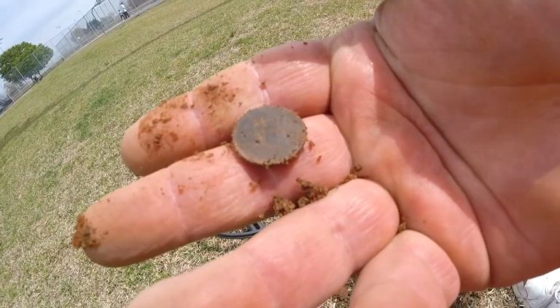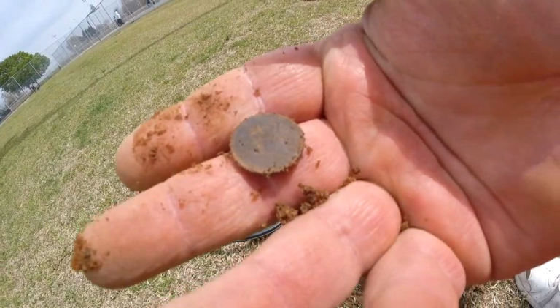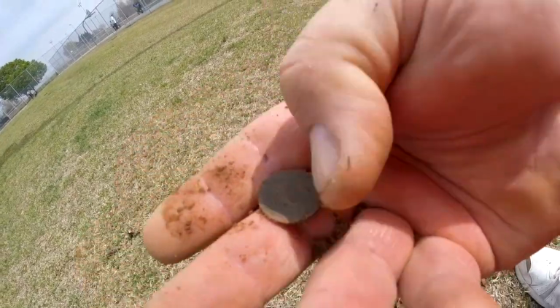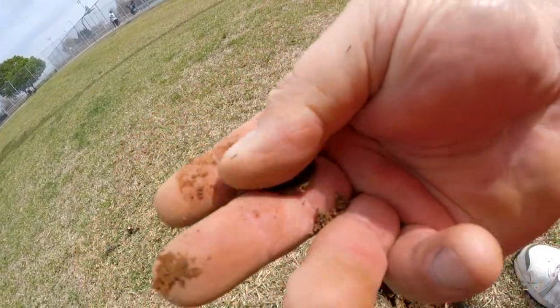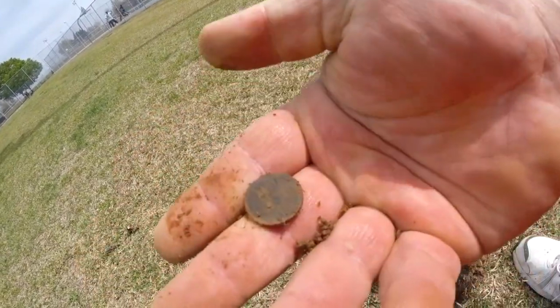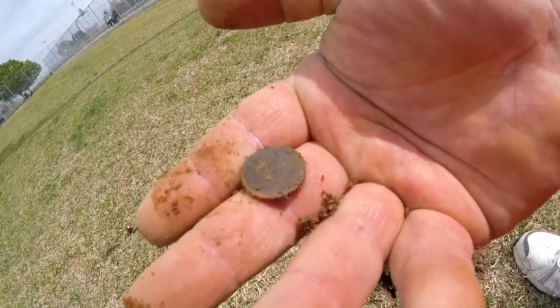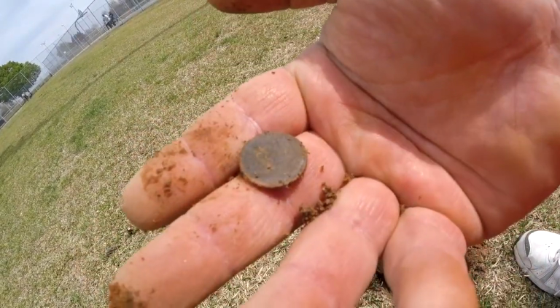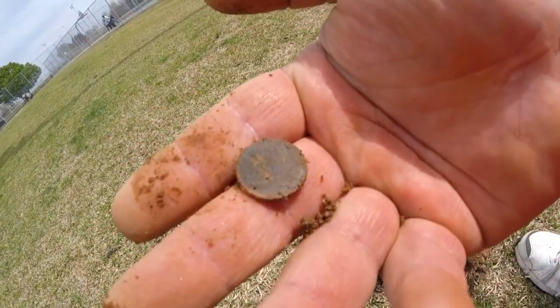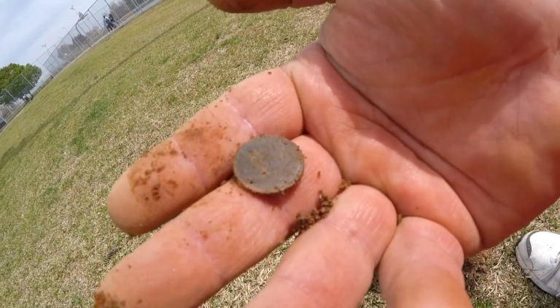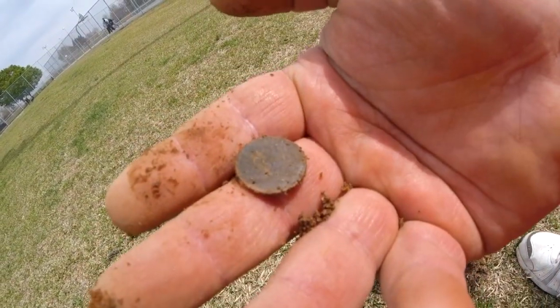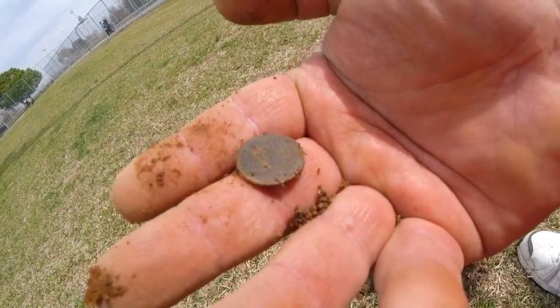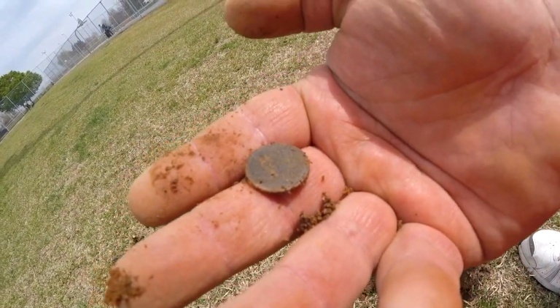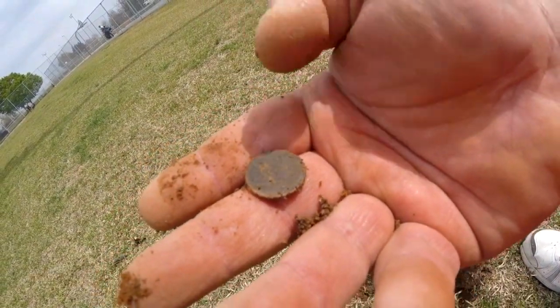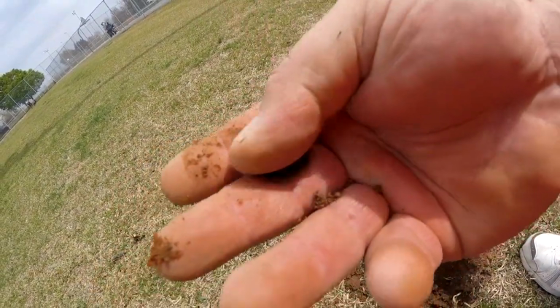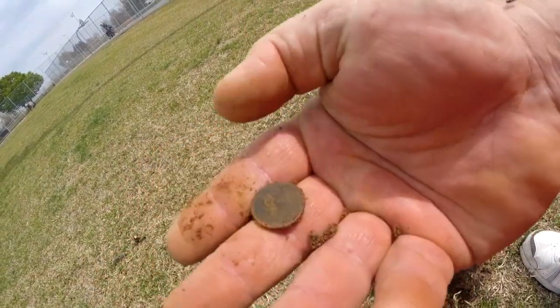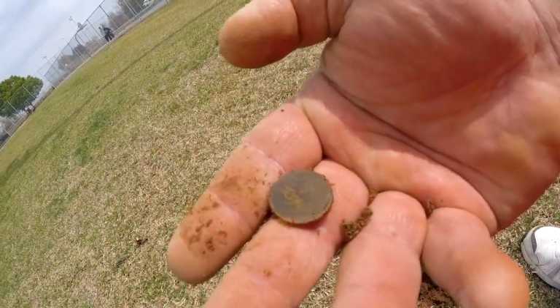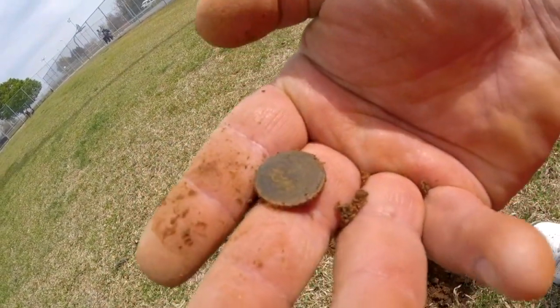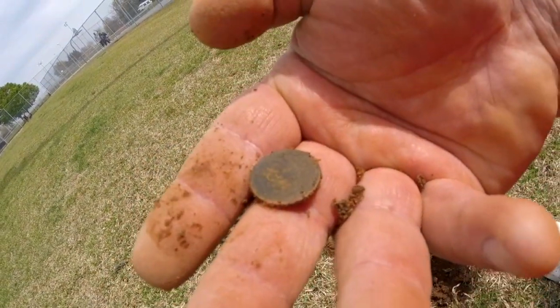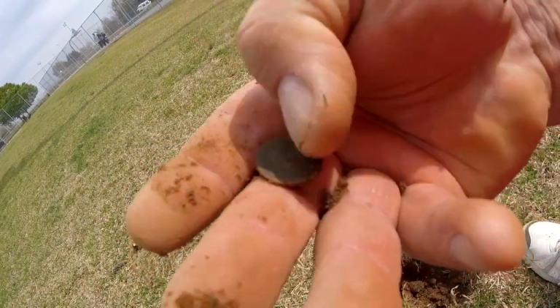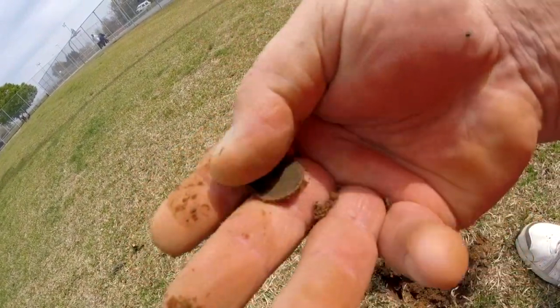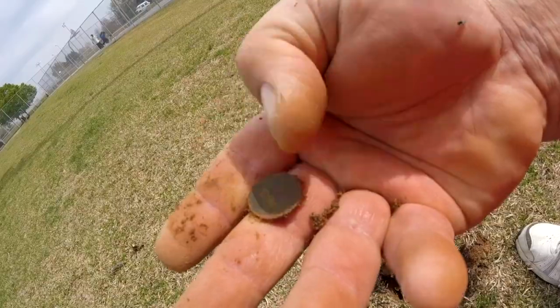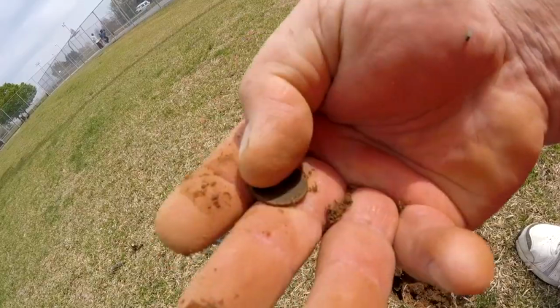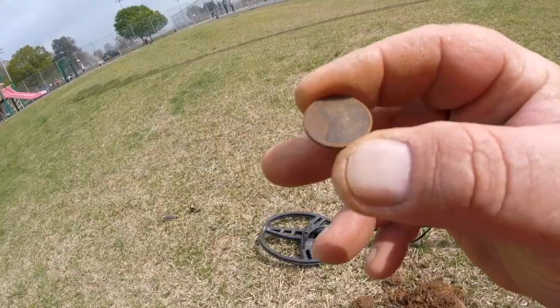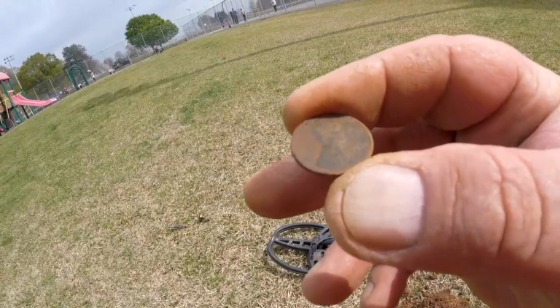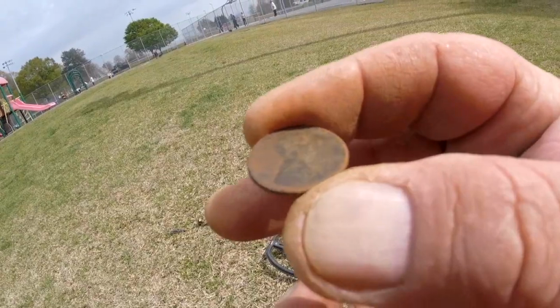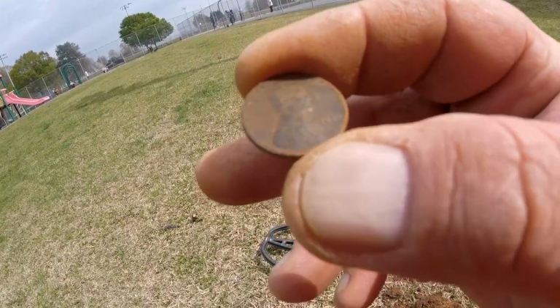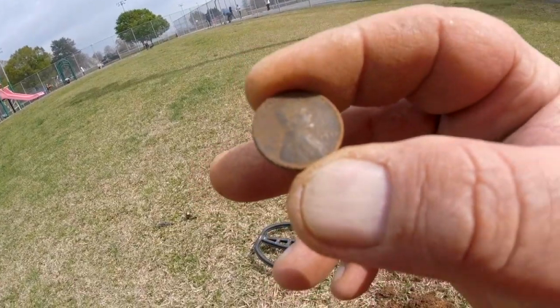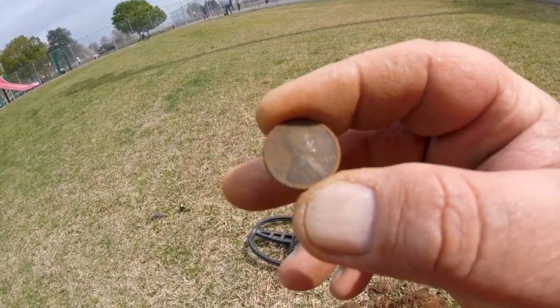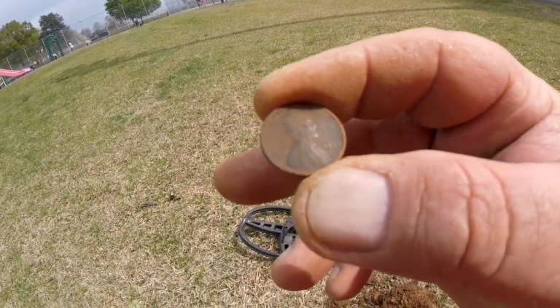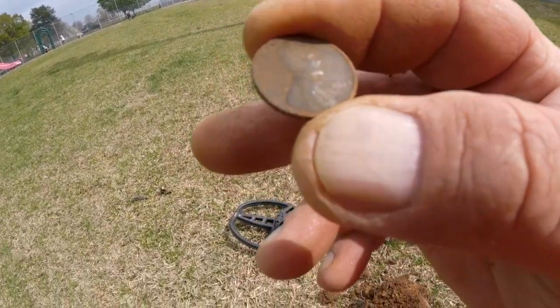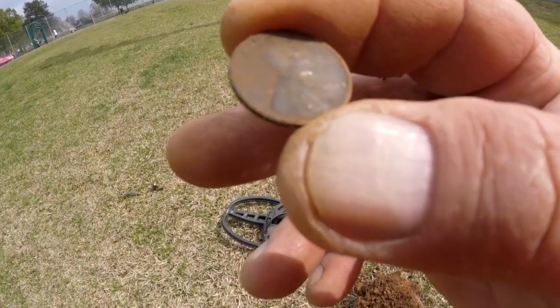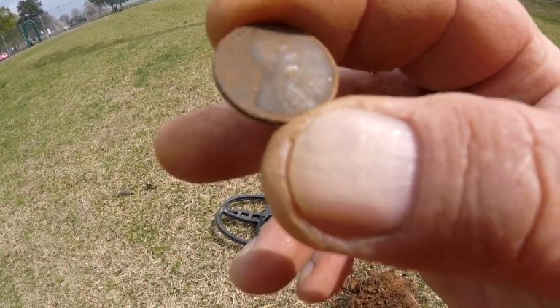It's a wheat cent! Oh man, I love me a wheat cent. Looks like 1935.